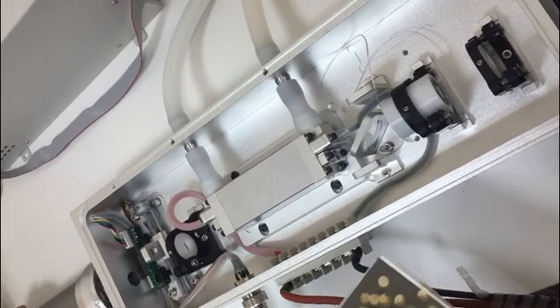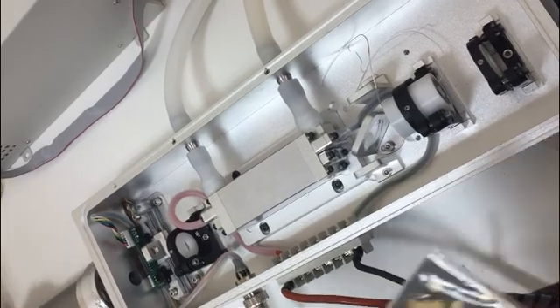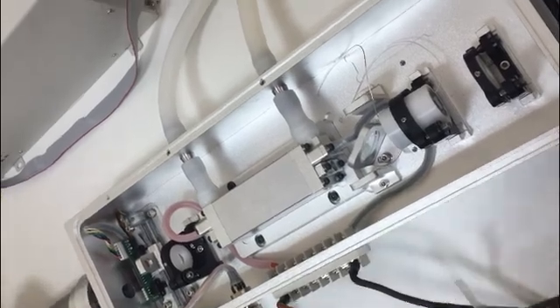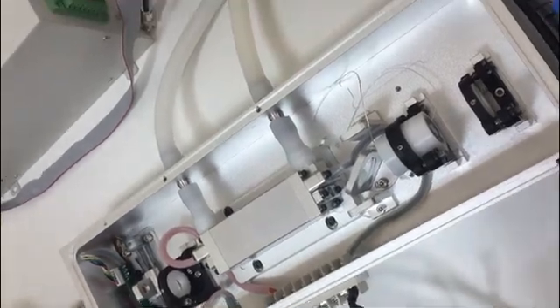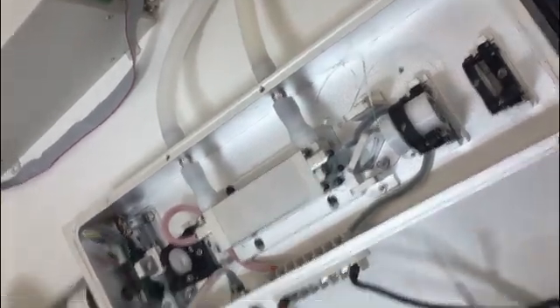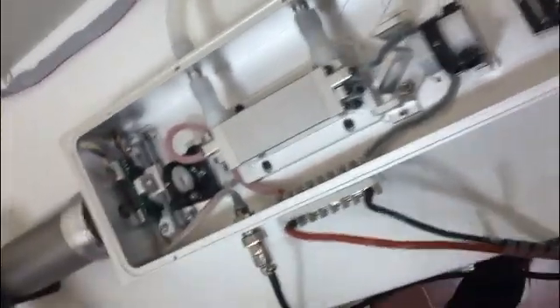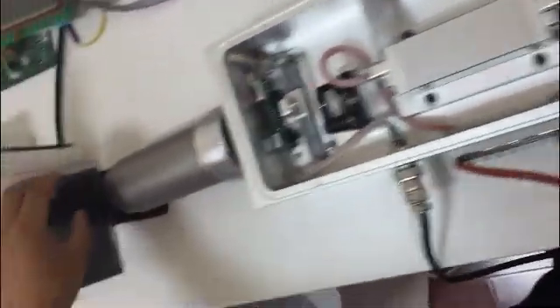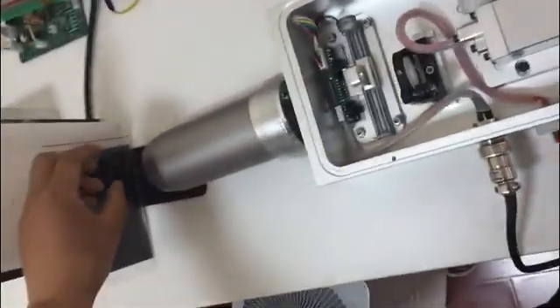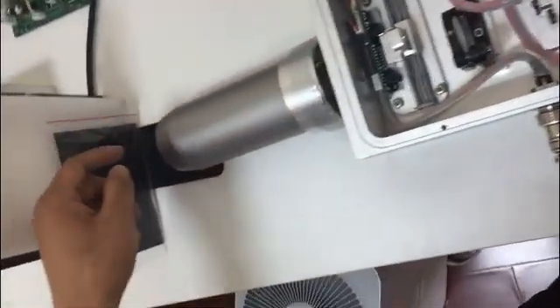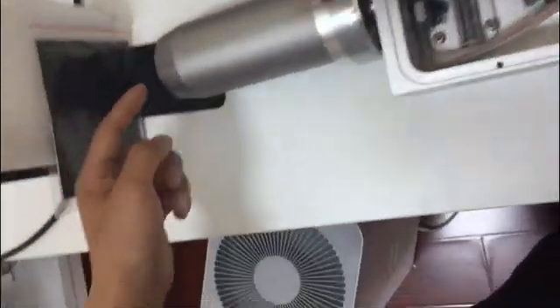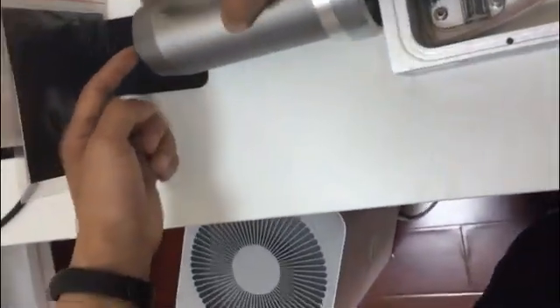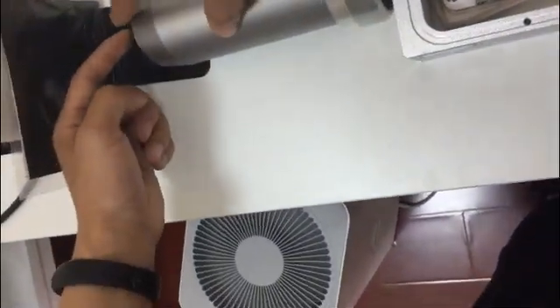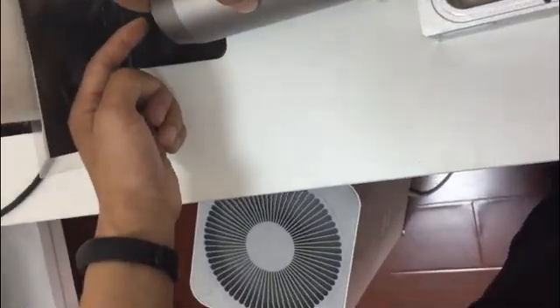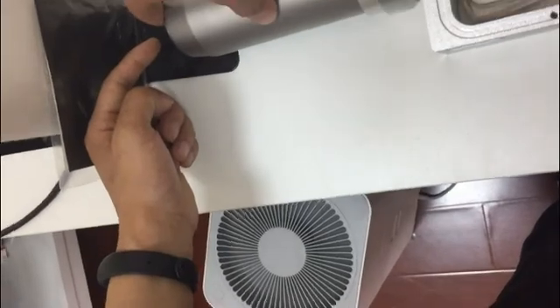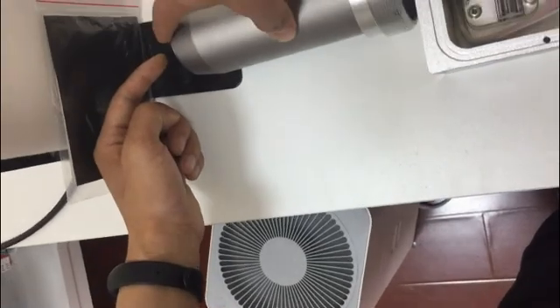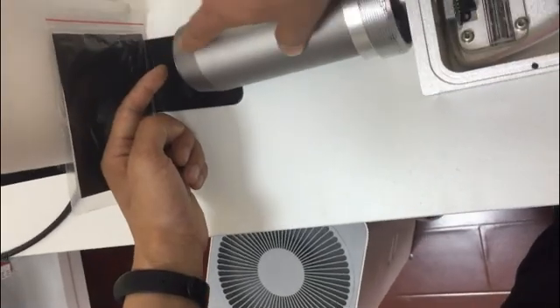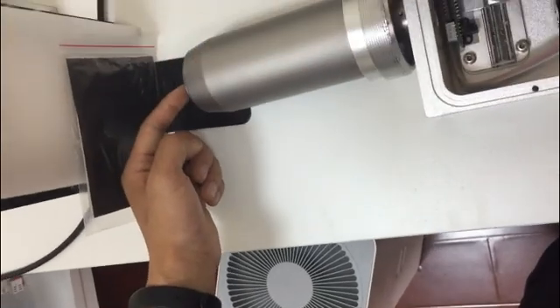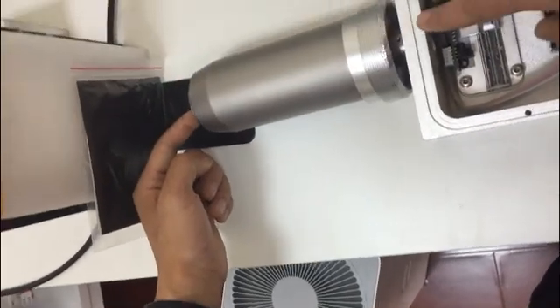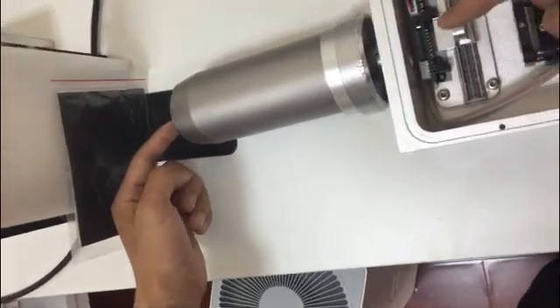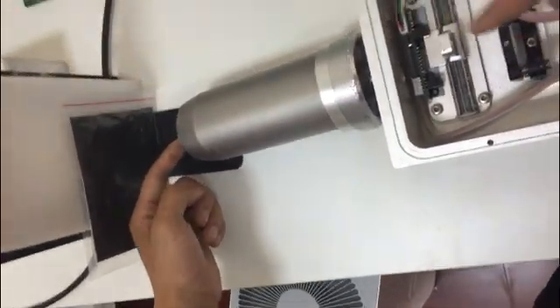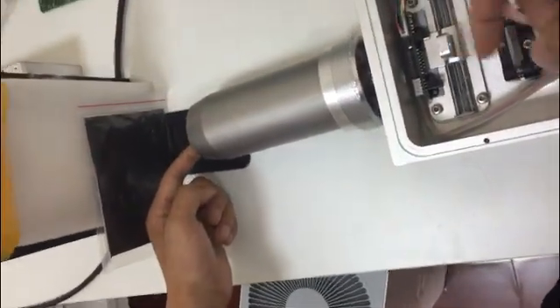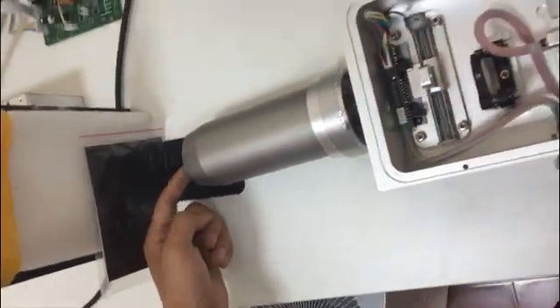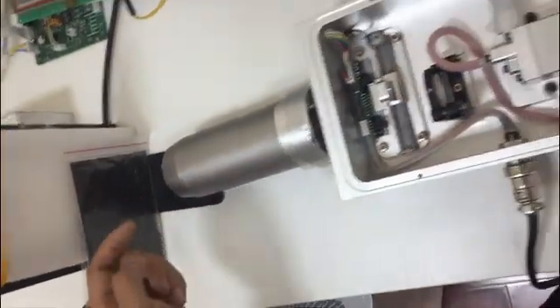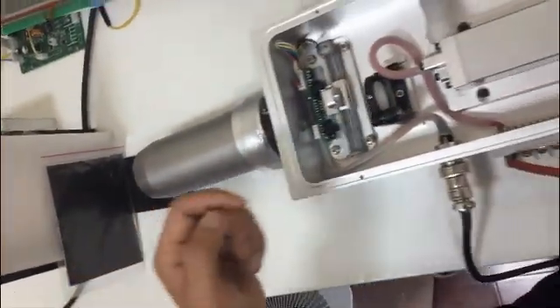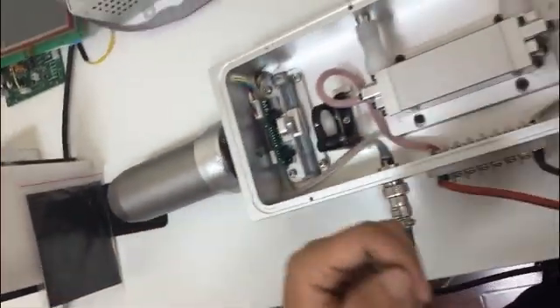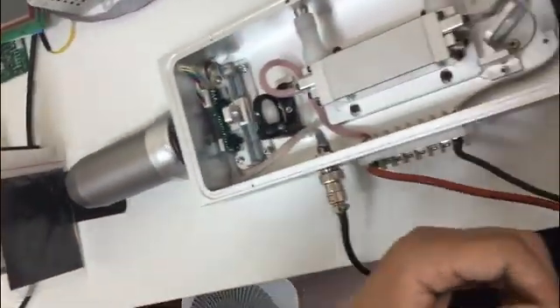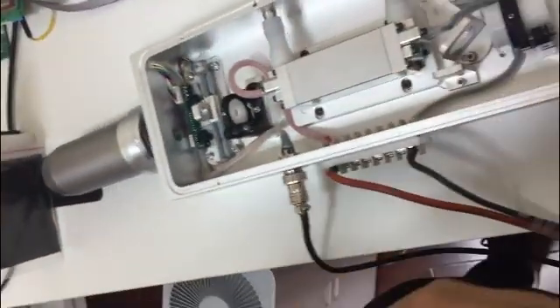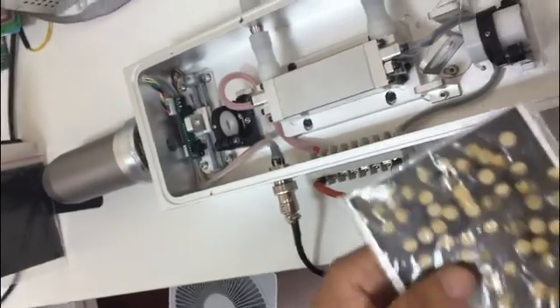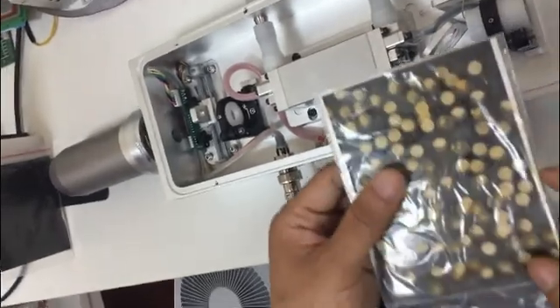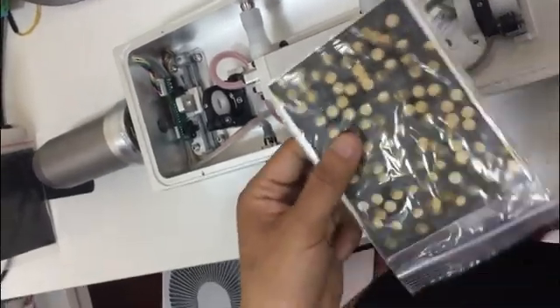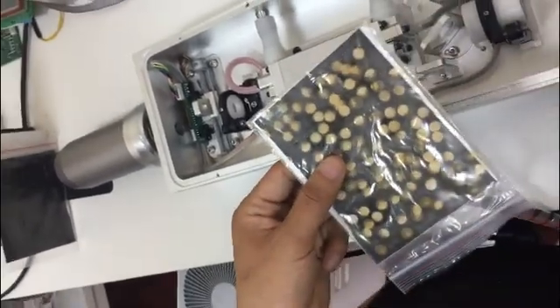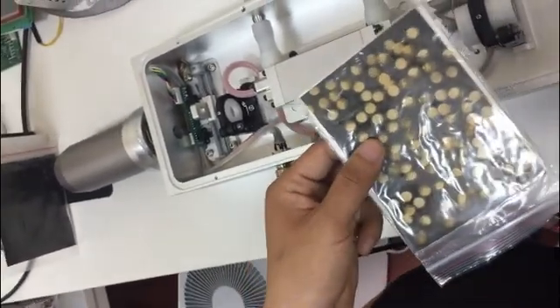Never look into this part while the laser comes out, or it will hurt your eyes.